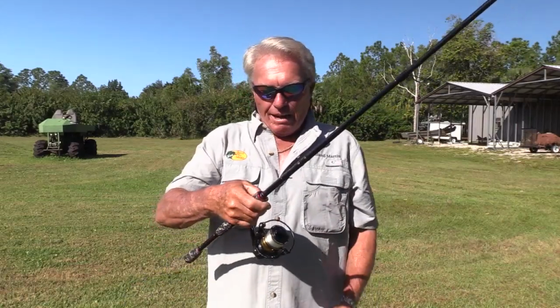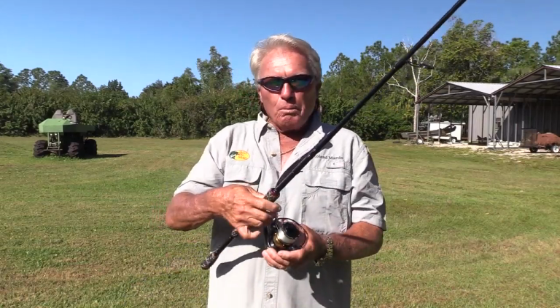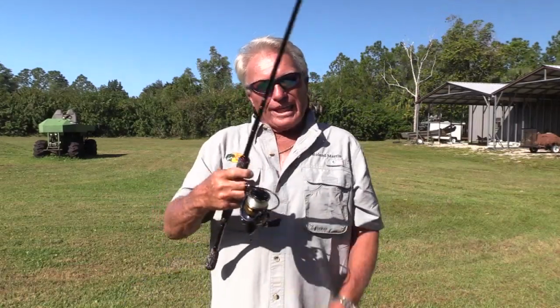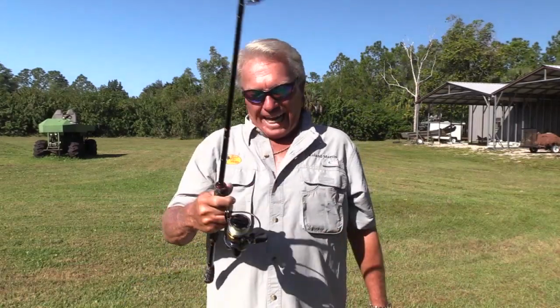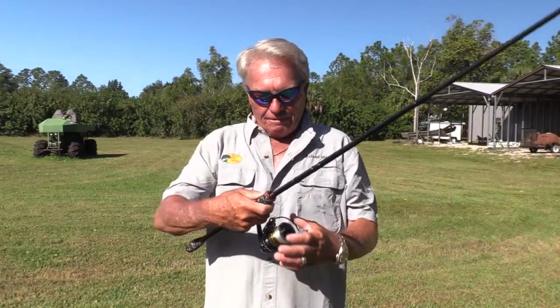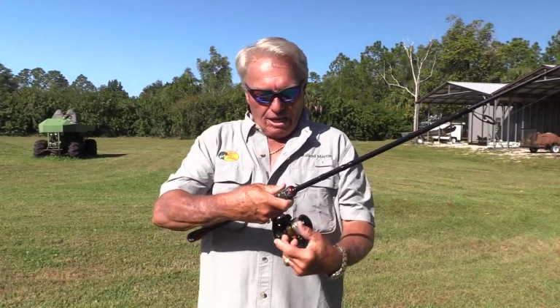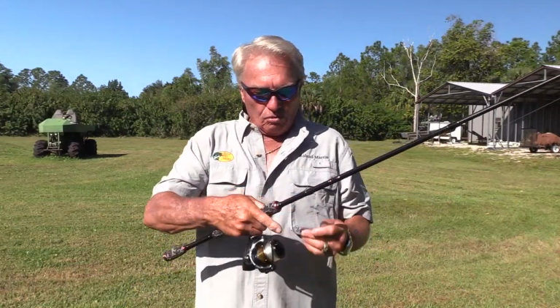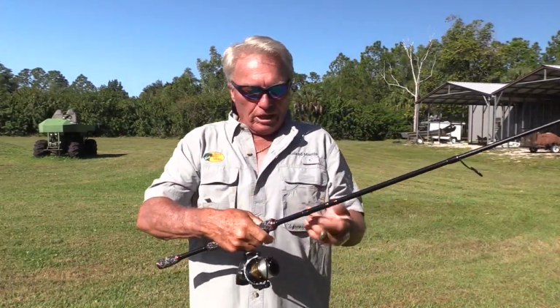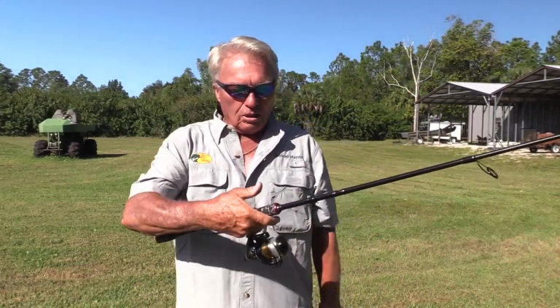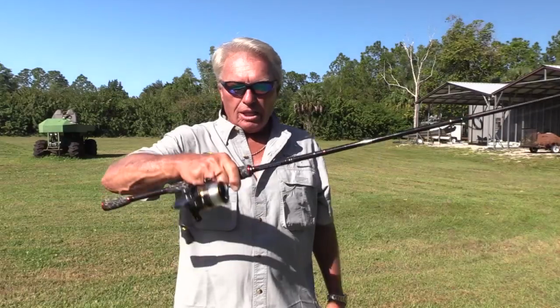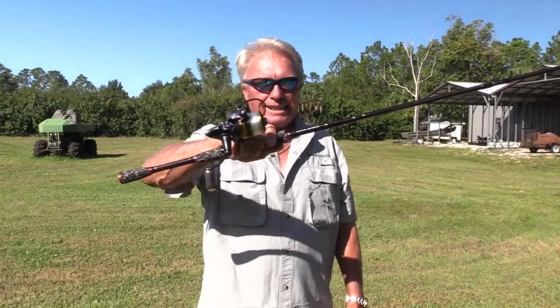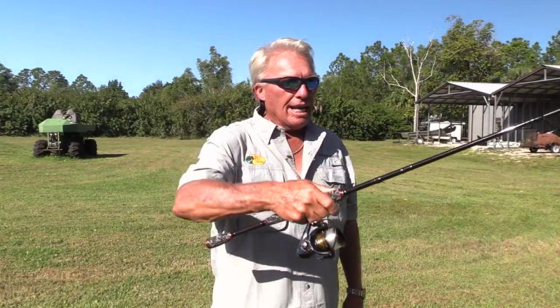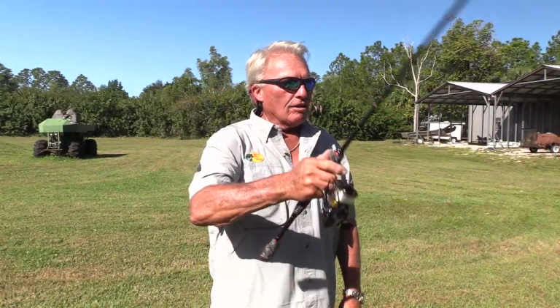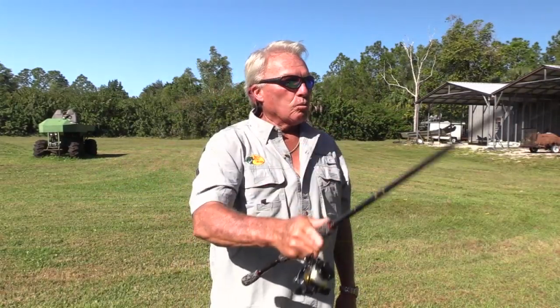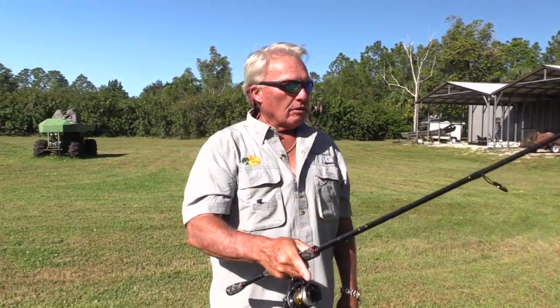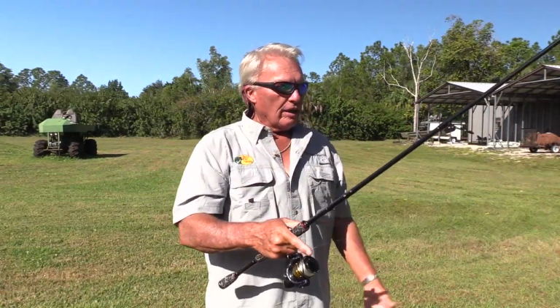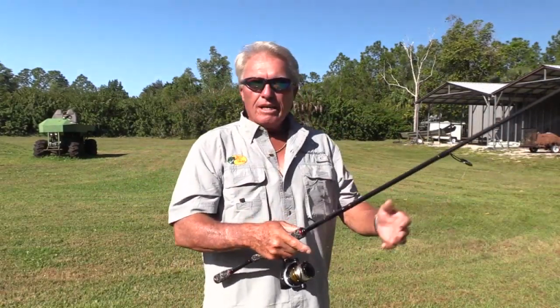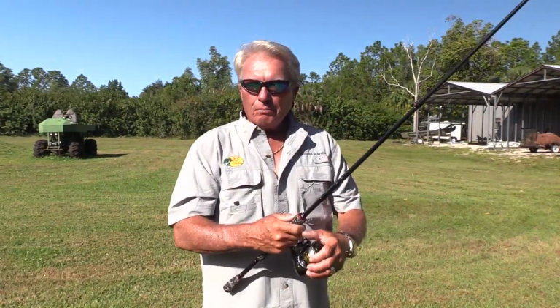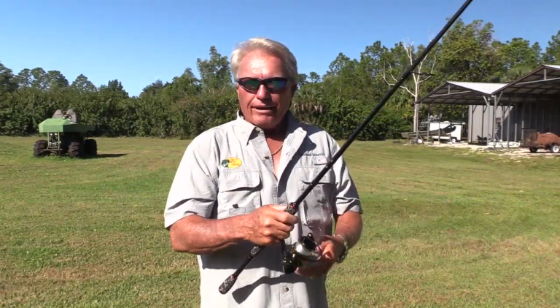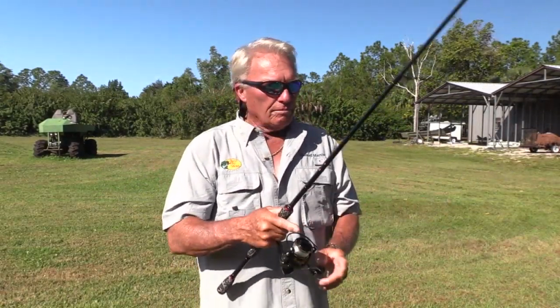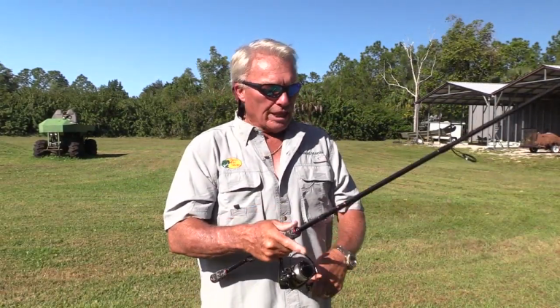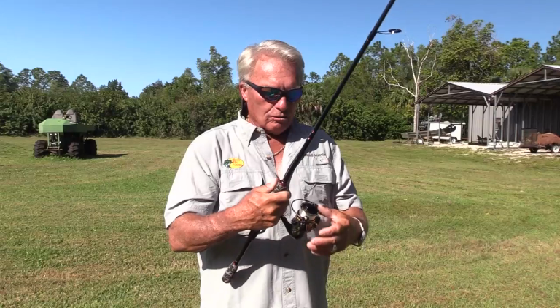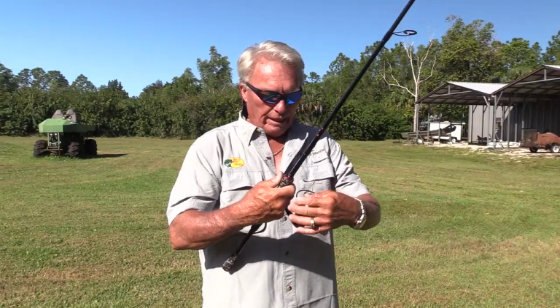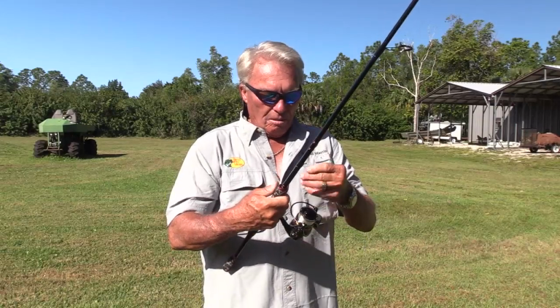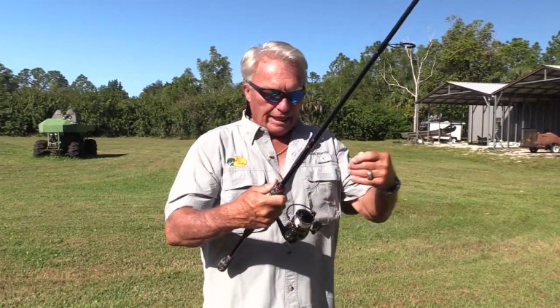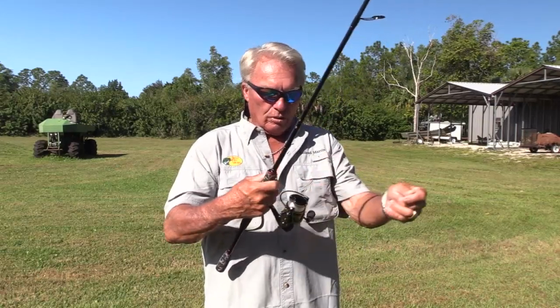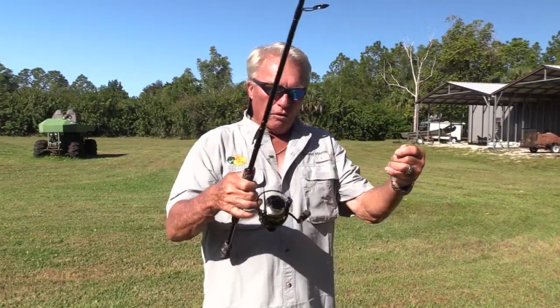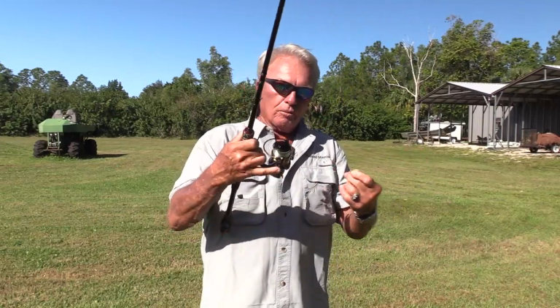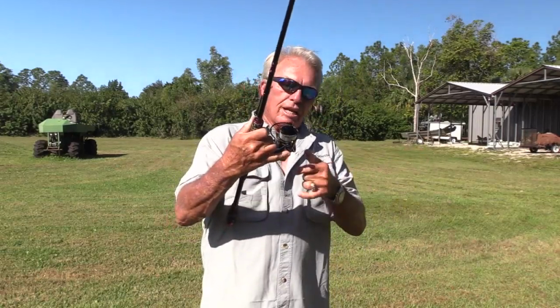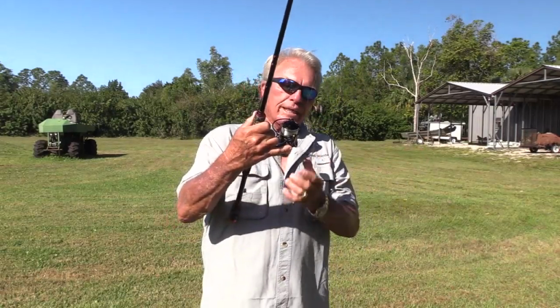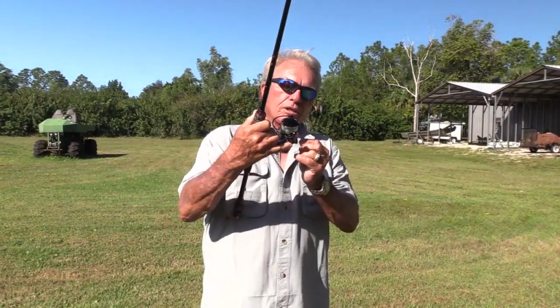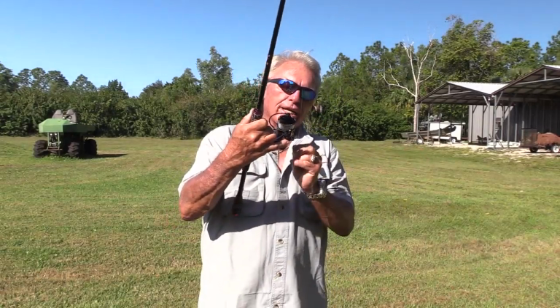Now most people, when they go to cast, will merely hold the line like this and cast with one hand — that's fine, and they get pretty accurate with it. Personally, I don't cast with one hand; I cast with two hands for a couple of reasons, and I'll explain that in just a second.